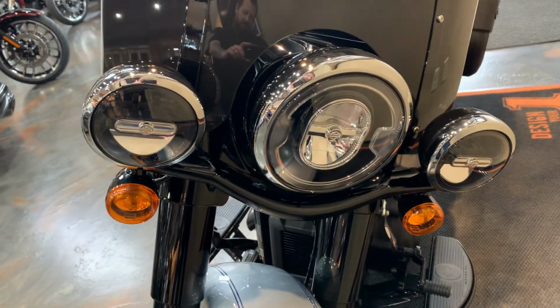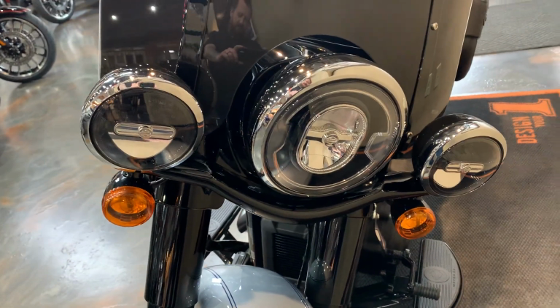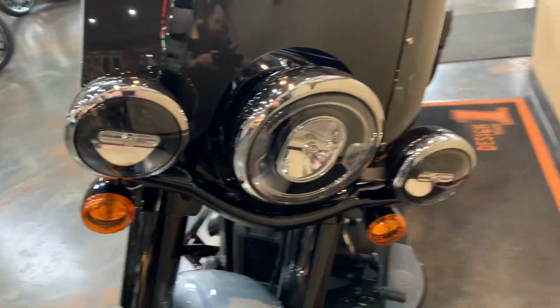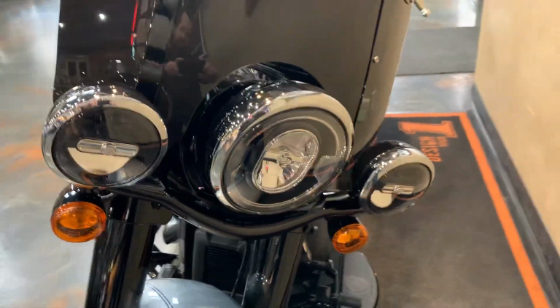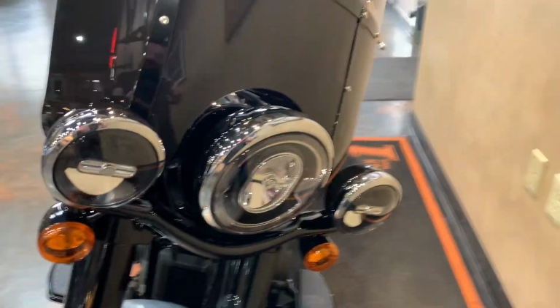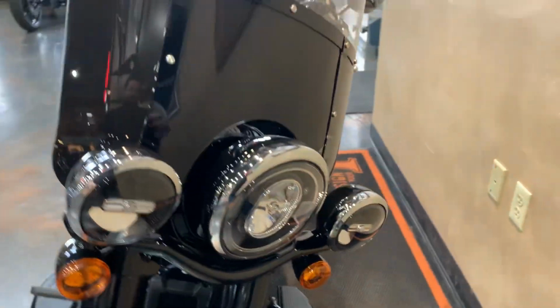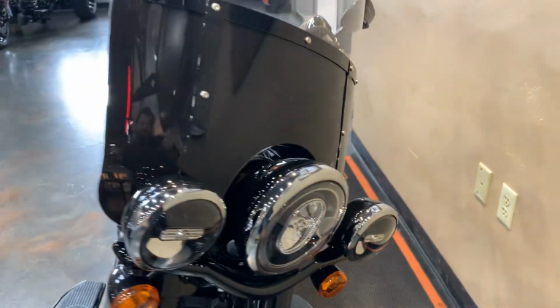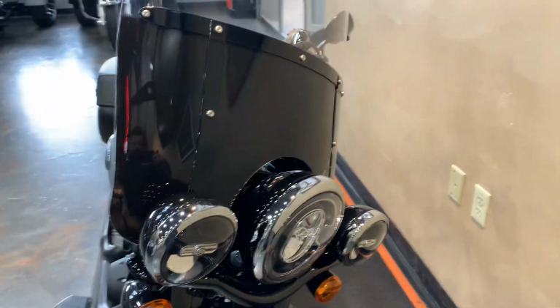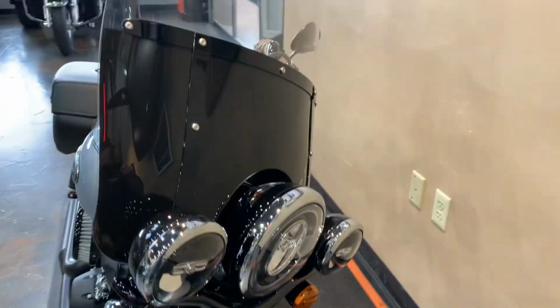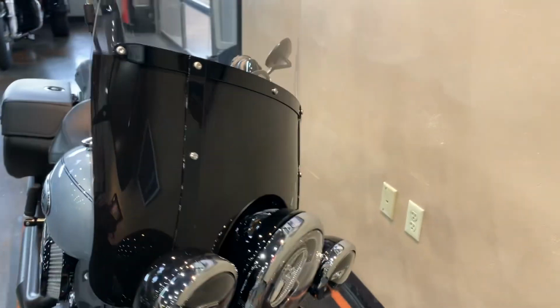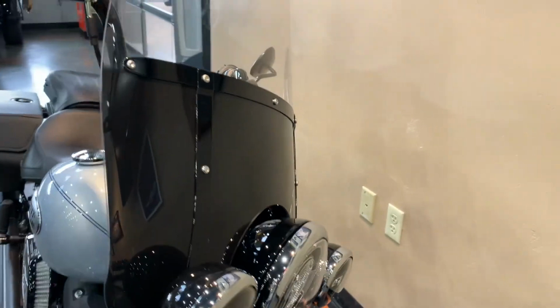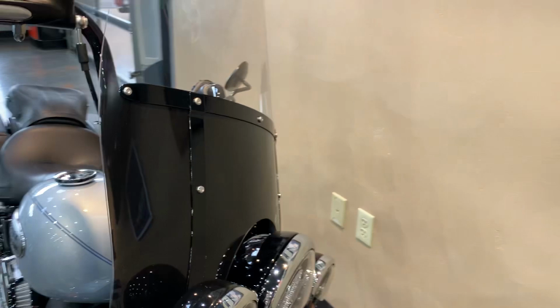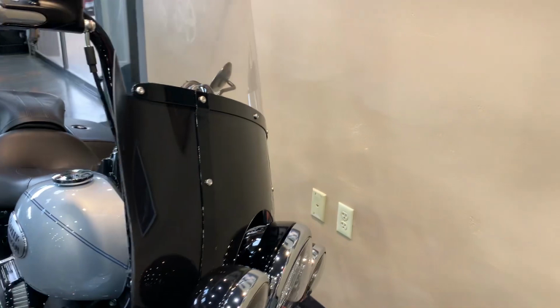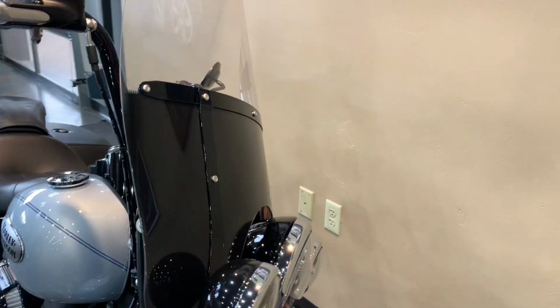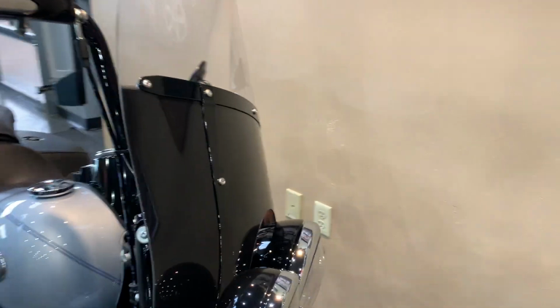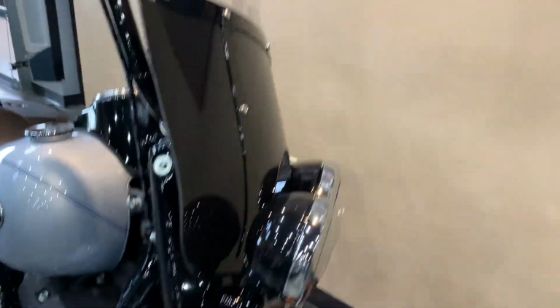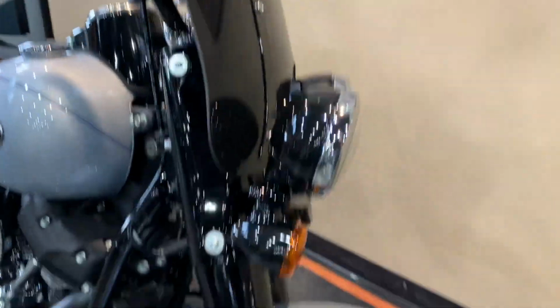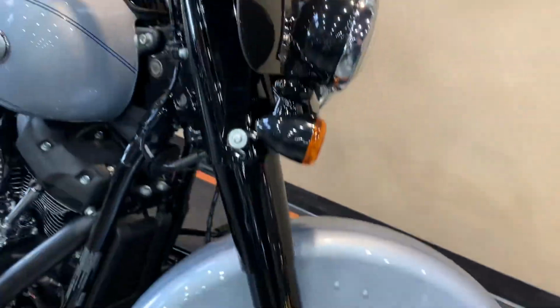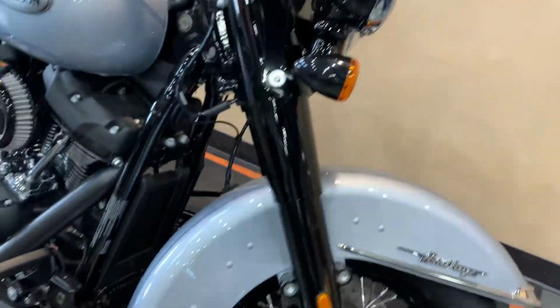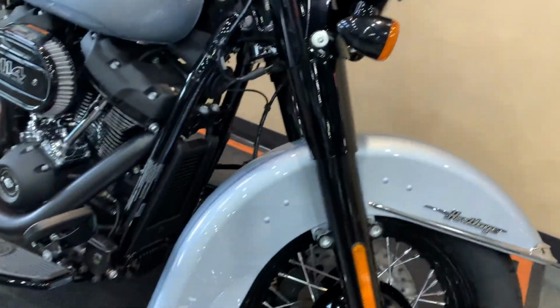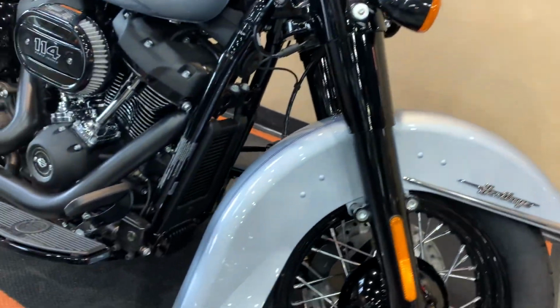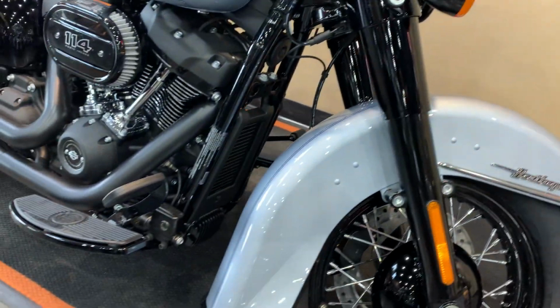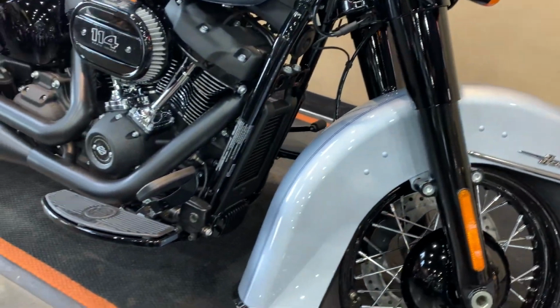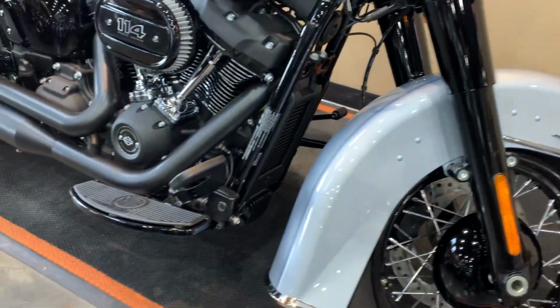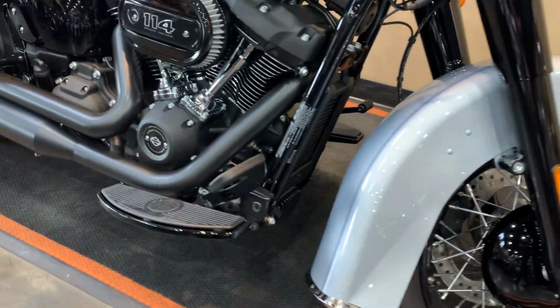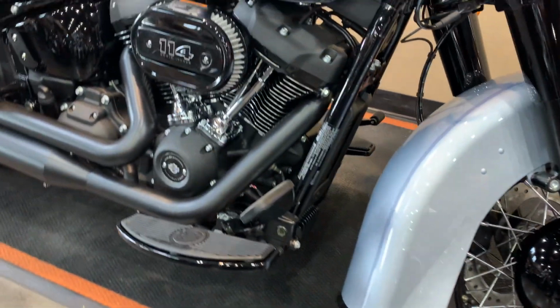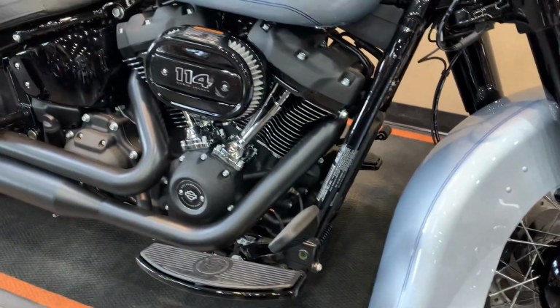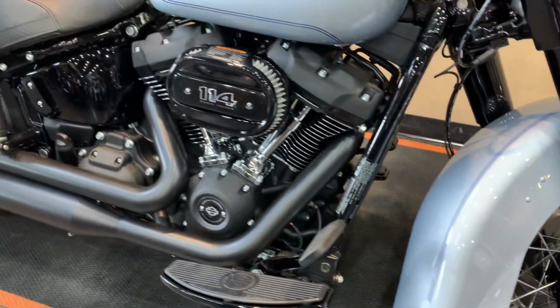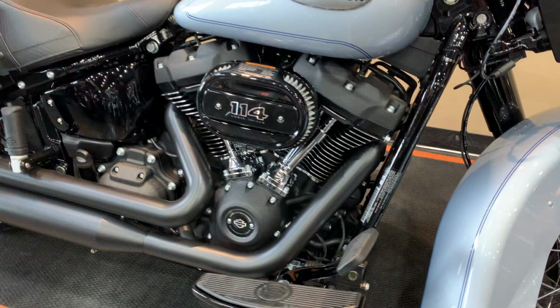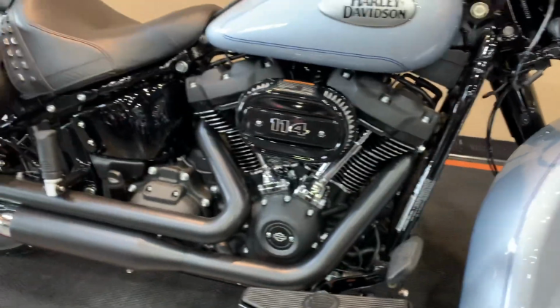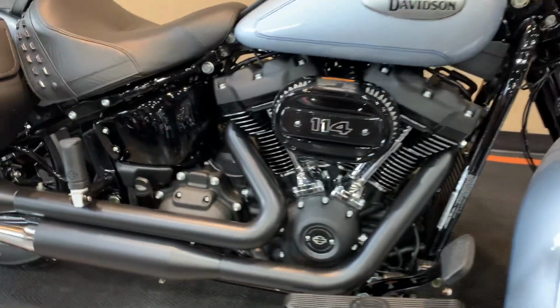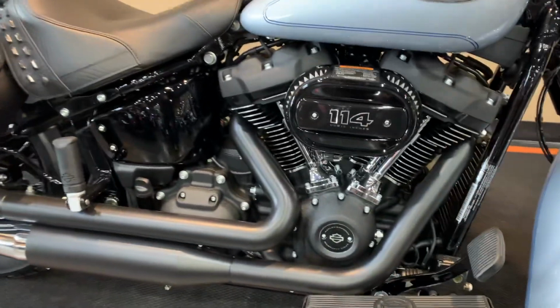LED headlights up front with passing lamps. You got the half-black windshield with the black trim, because this goes along with the black package — front end, rims, motor, everything.